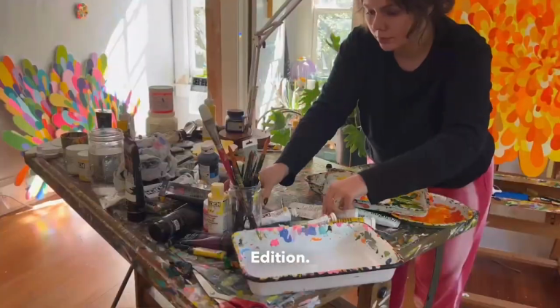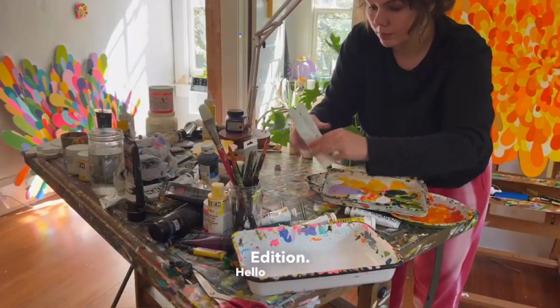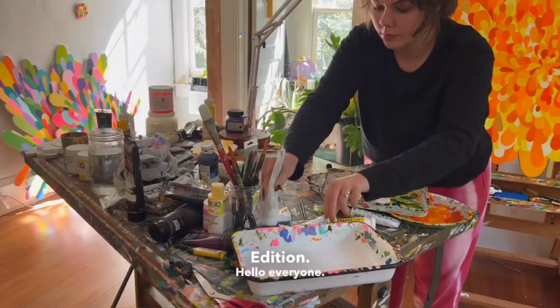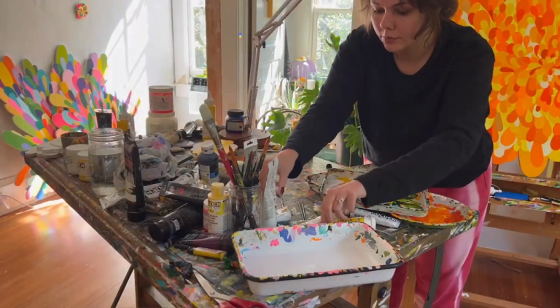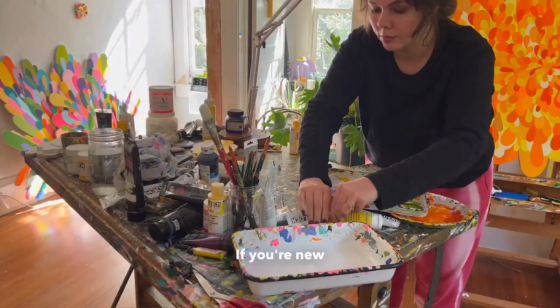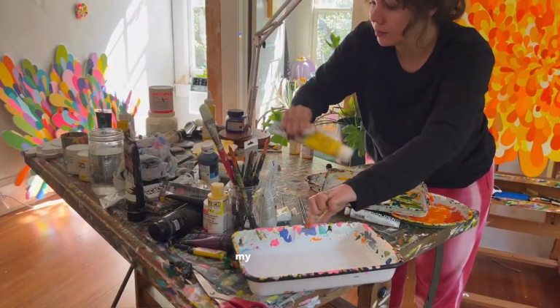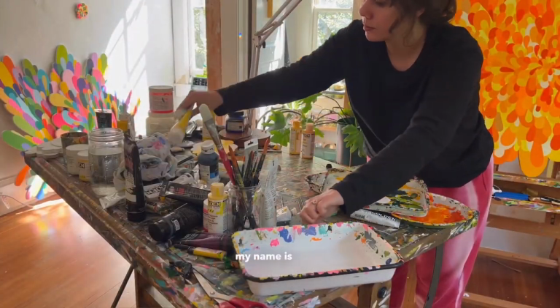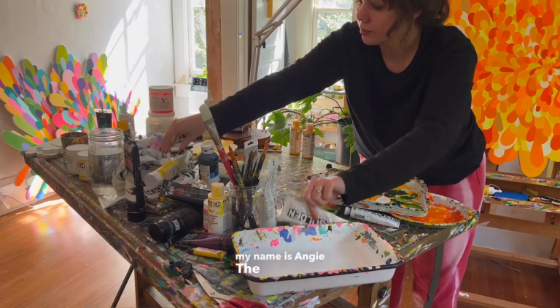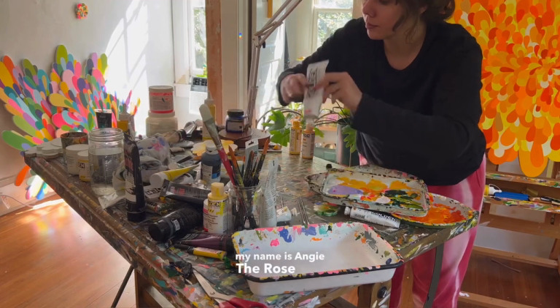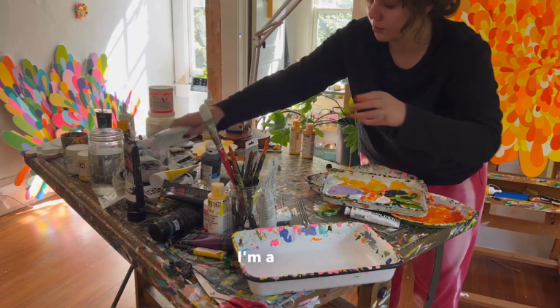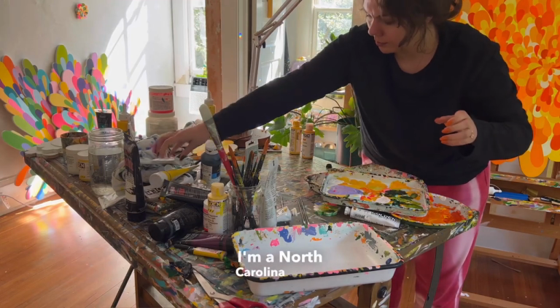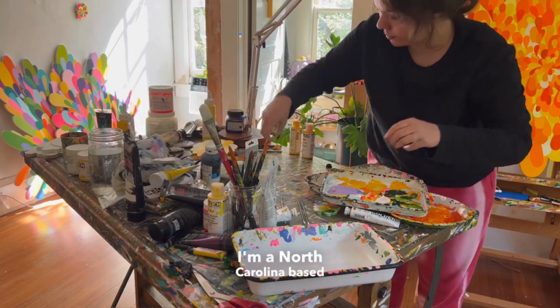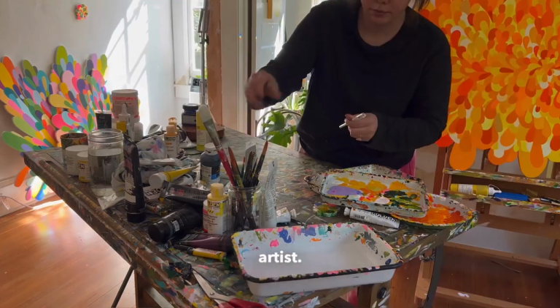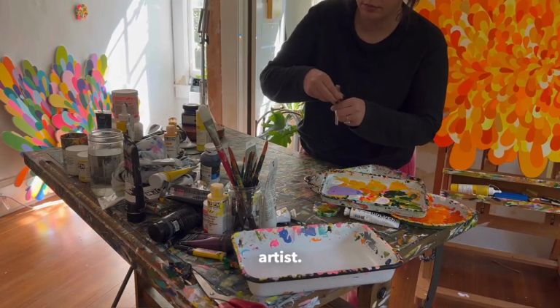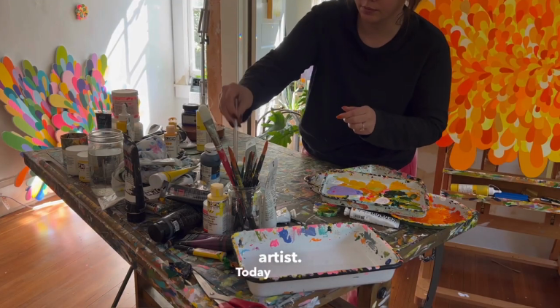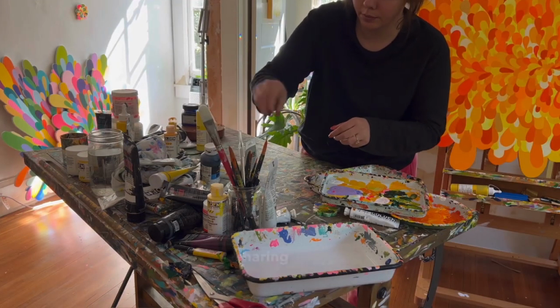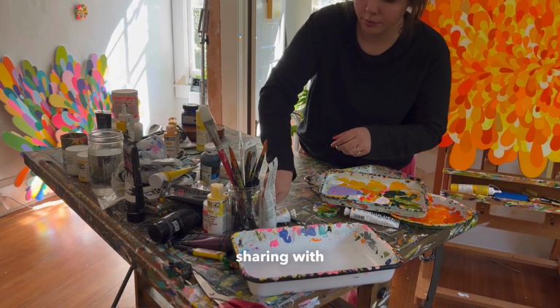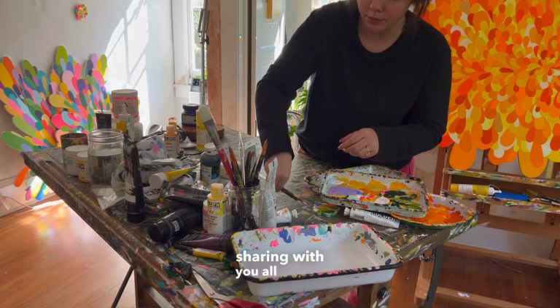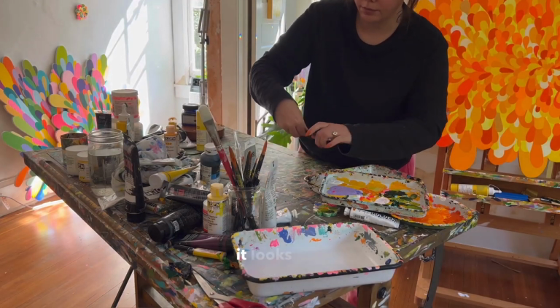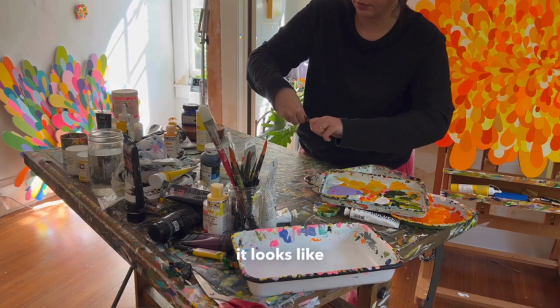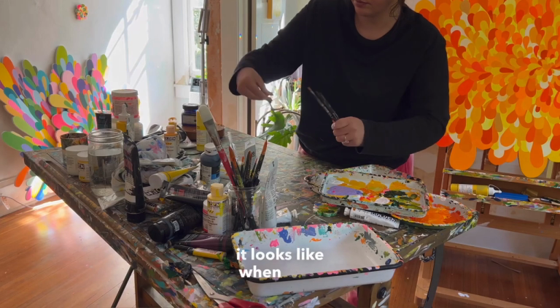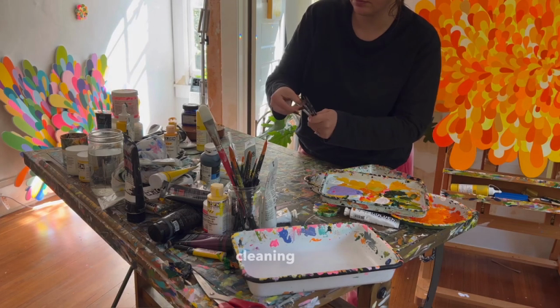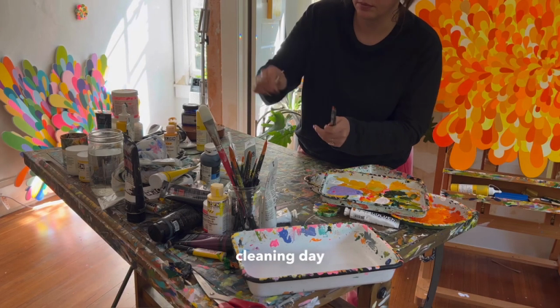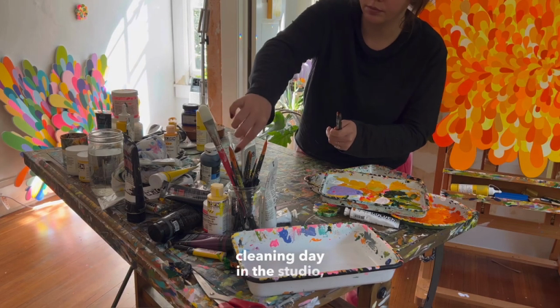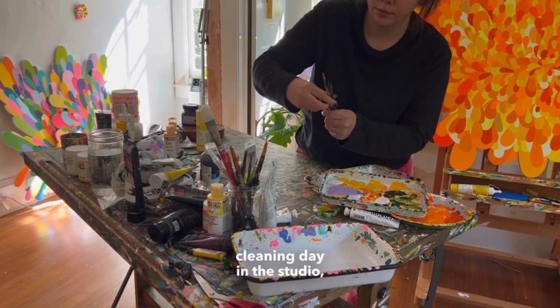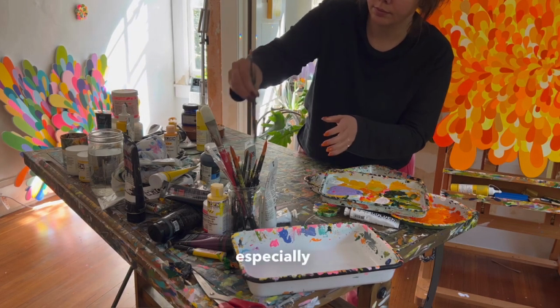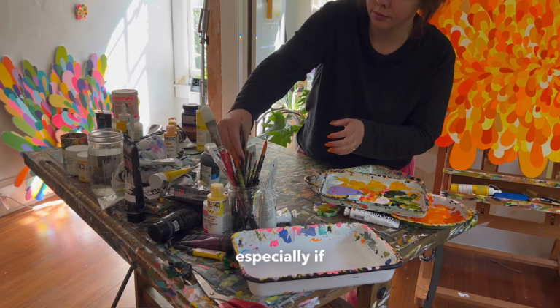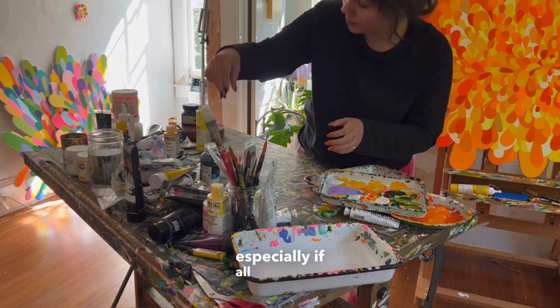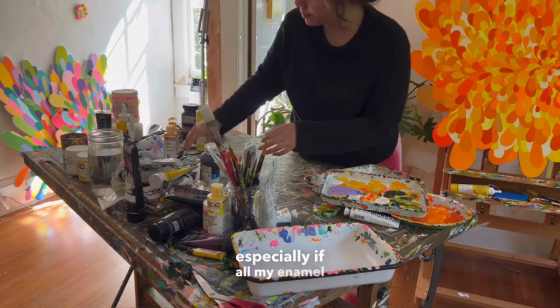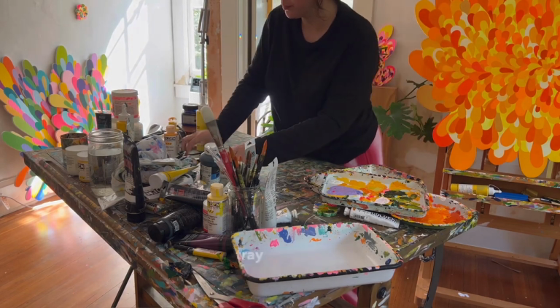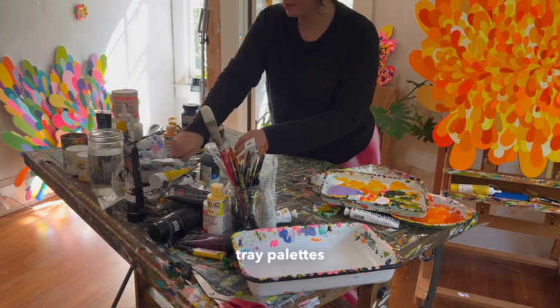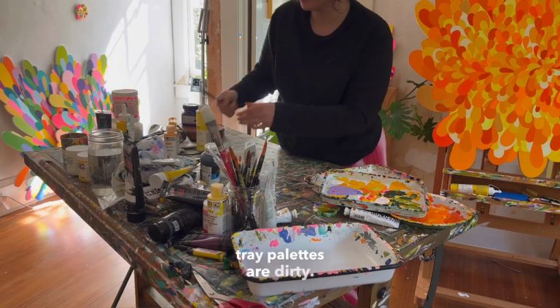Hello everyone! If you're new here, my name is Angie The Rose and I'm a North Carolina-based artist. Today what I'm sharing with you all is what it looks like when it's a cleaning day in the studio, especially if all my enamel tray palettes are dirty.